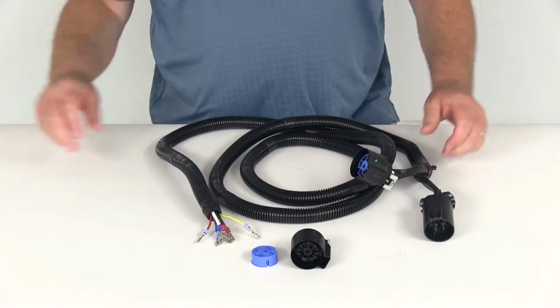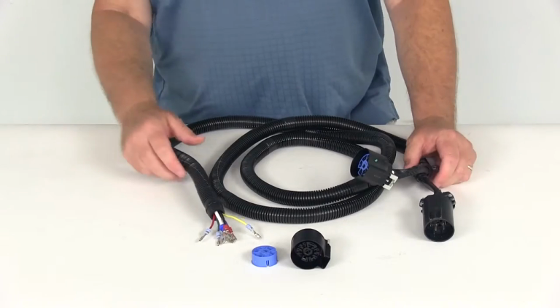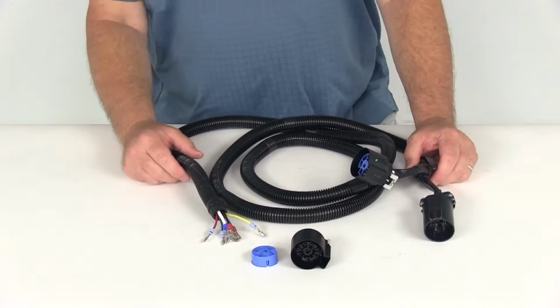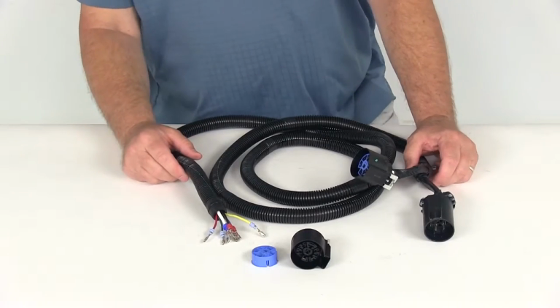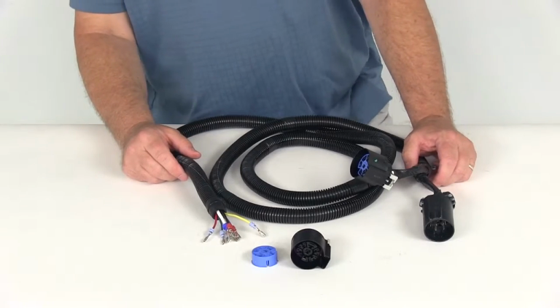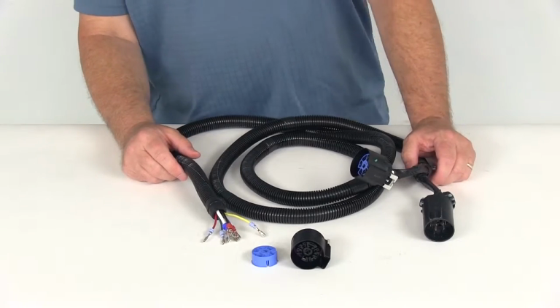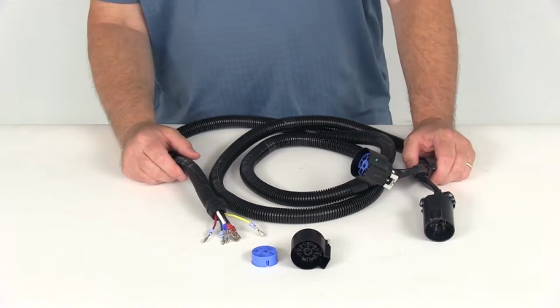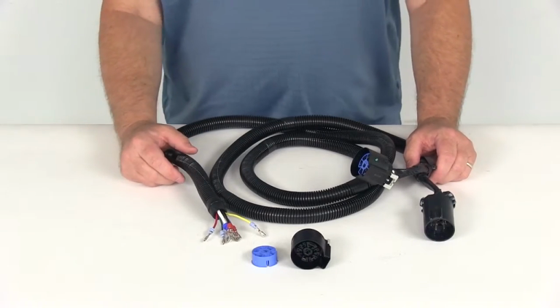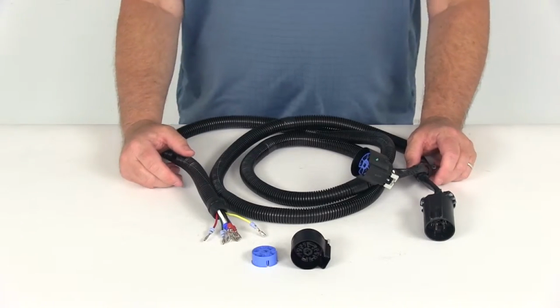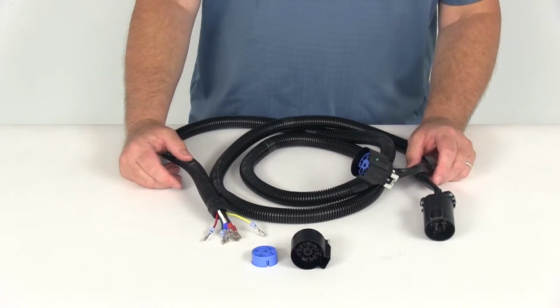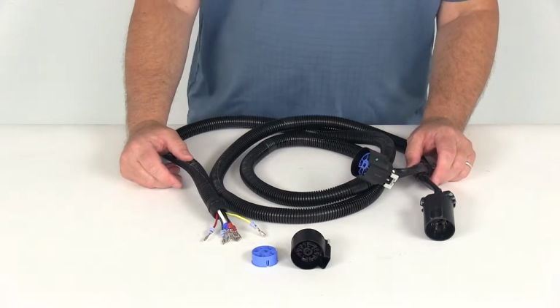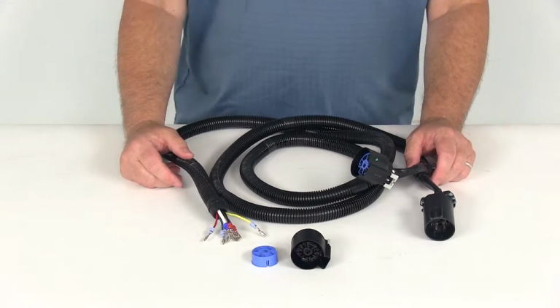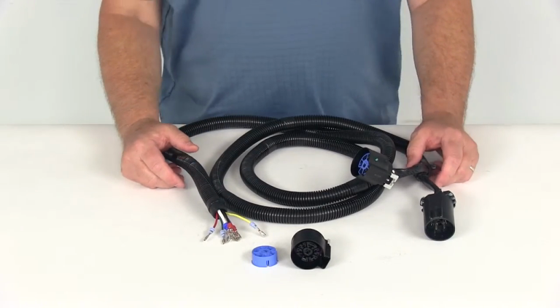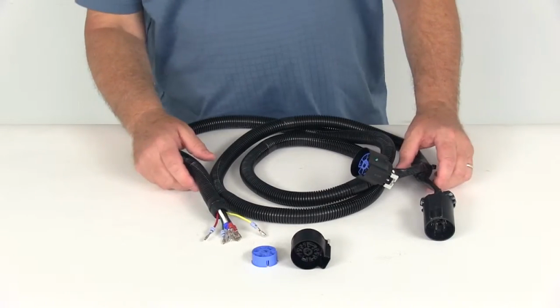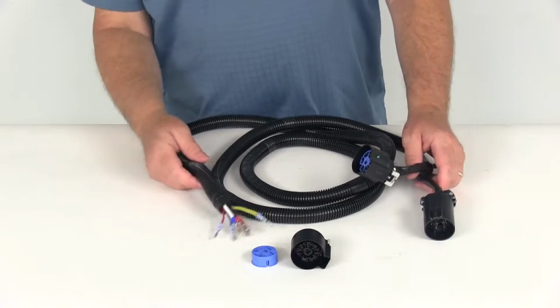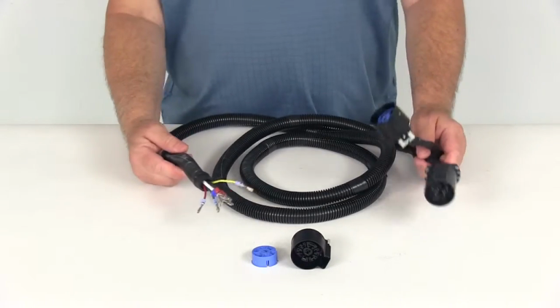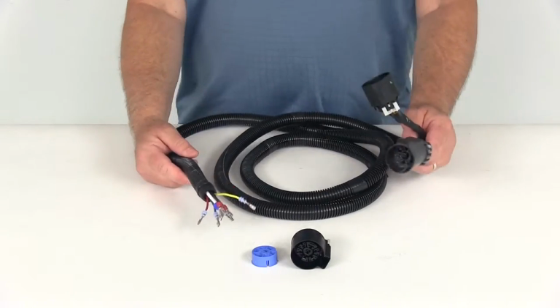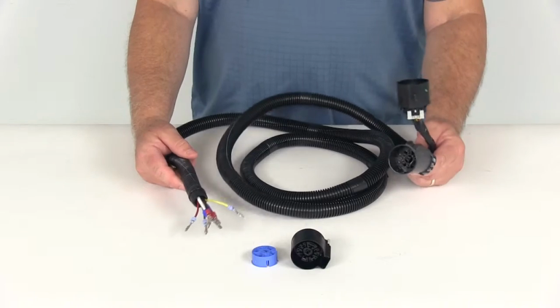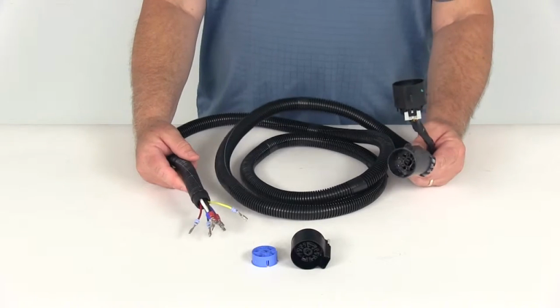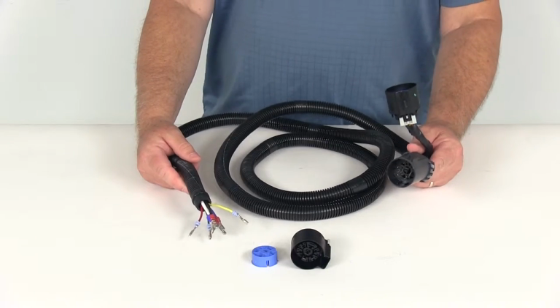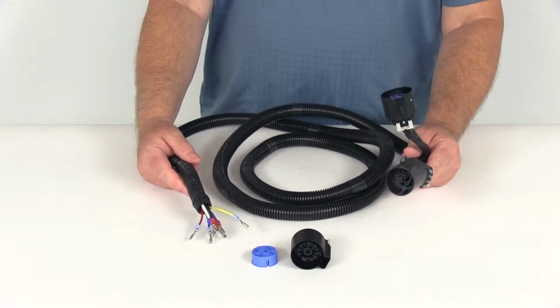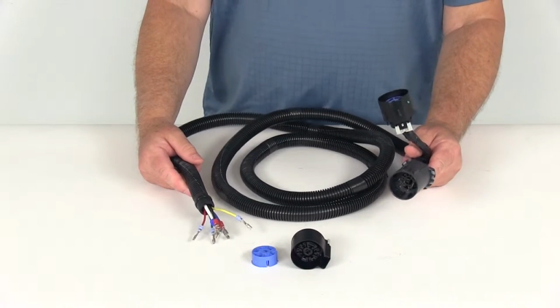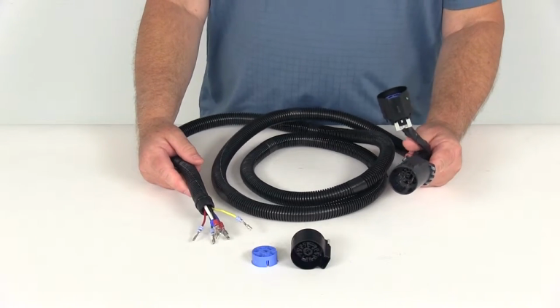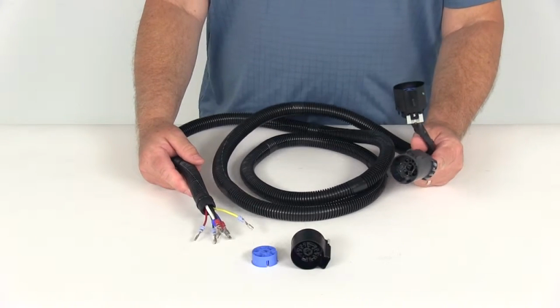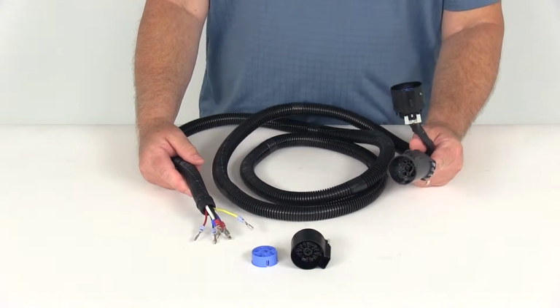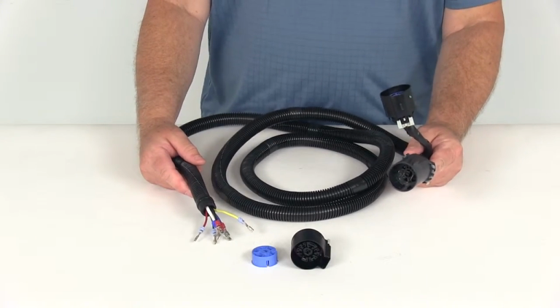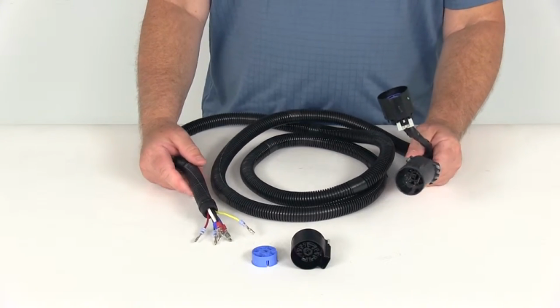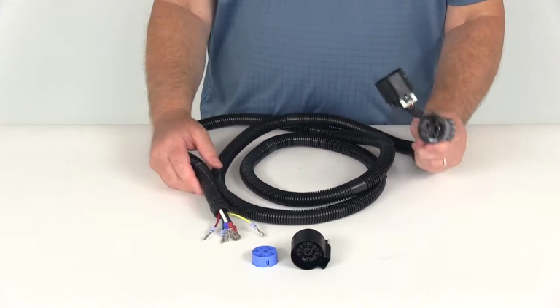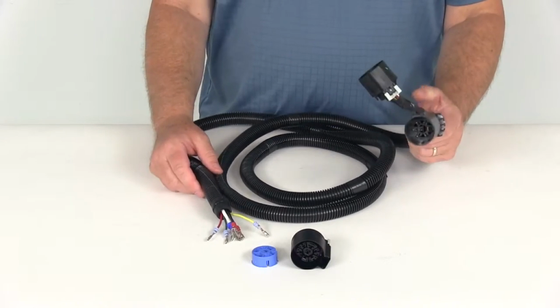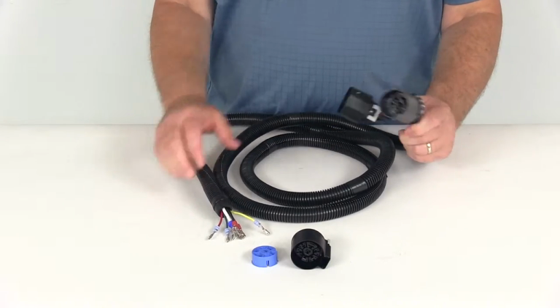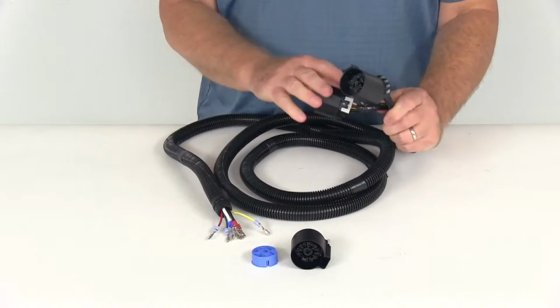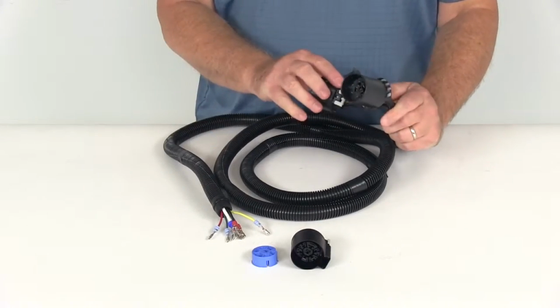Today we're going to review part number PK11932. This is the Pollock 5th Wheel and Gooseneck Trailer Connector Wiring Harness with the T-Connector.